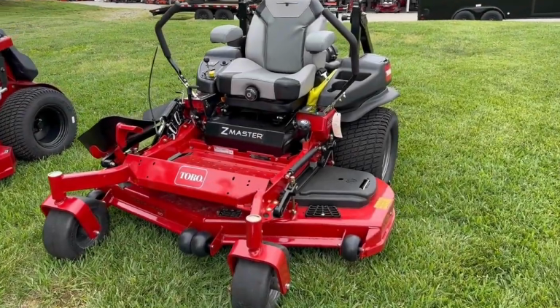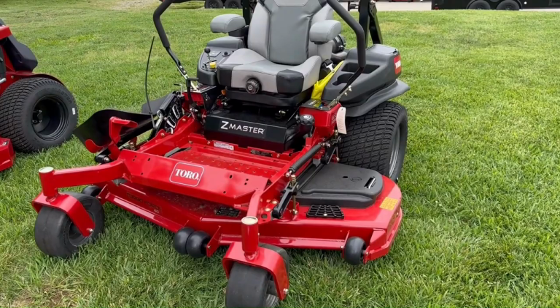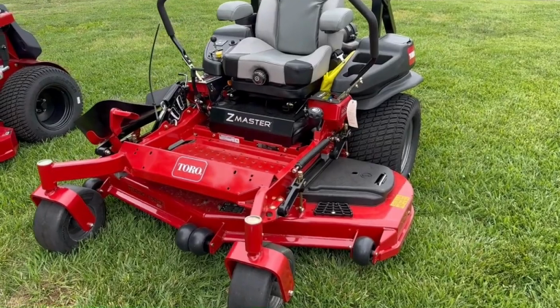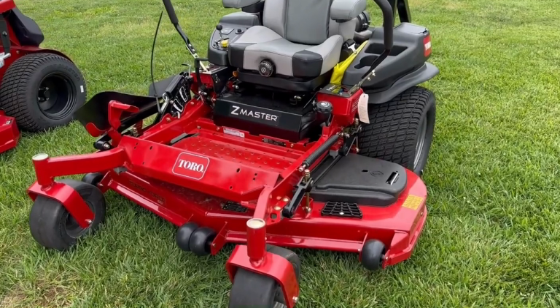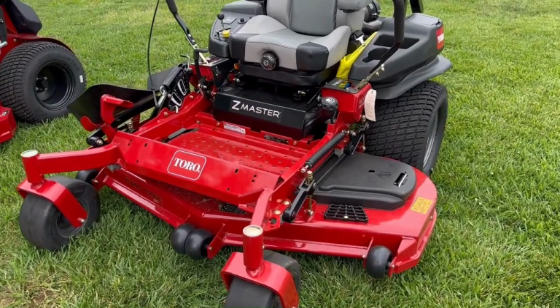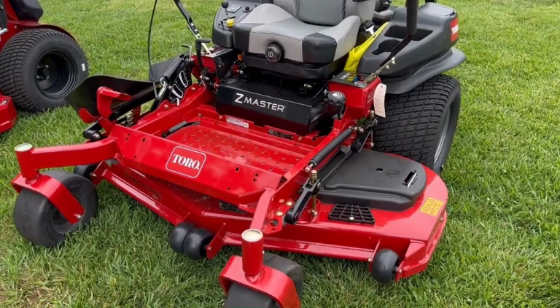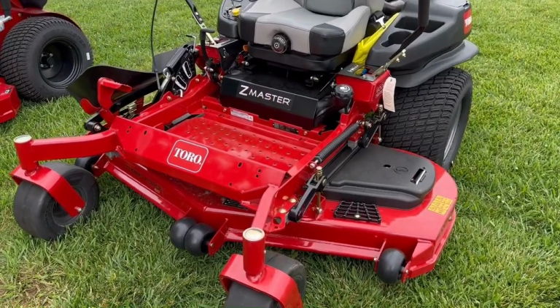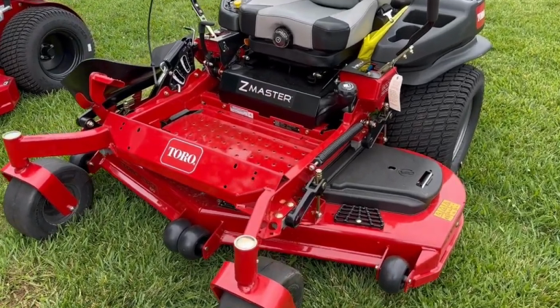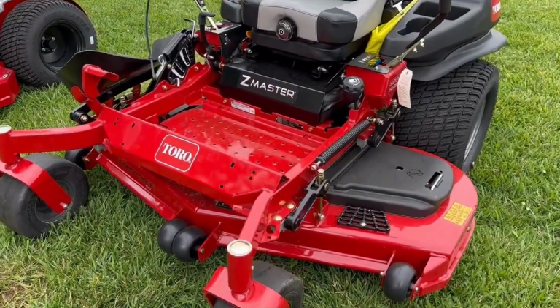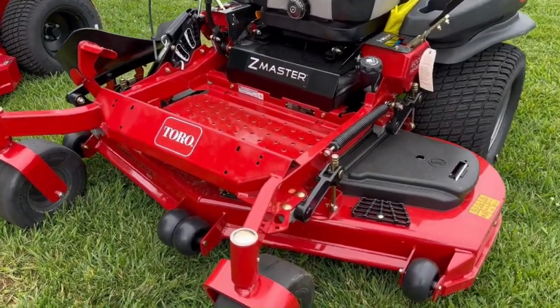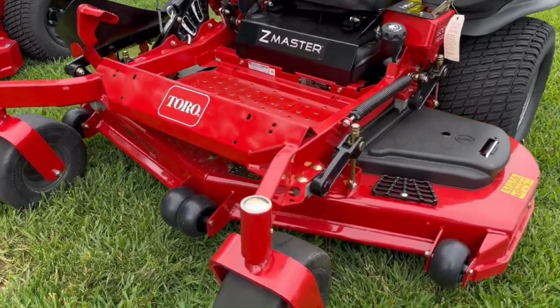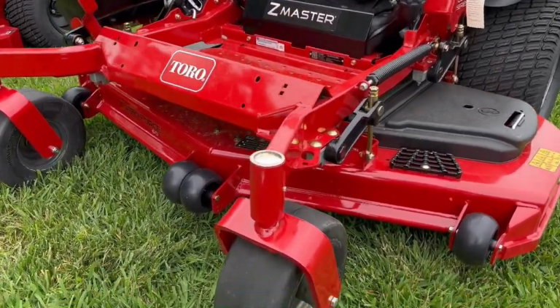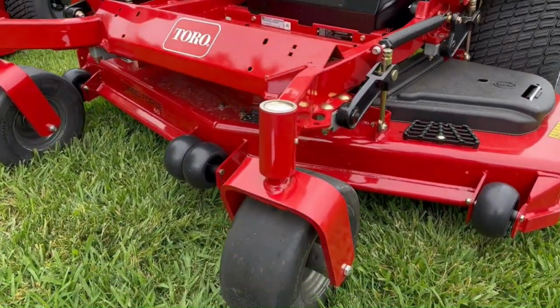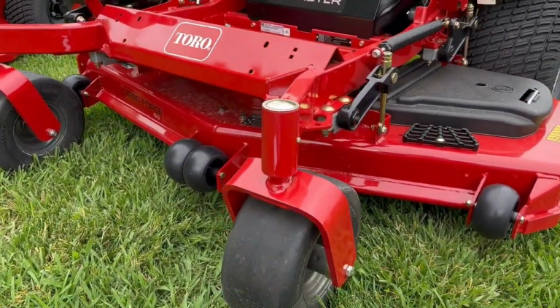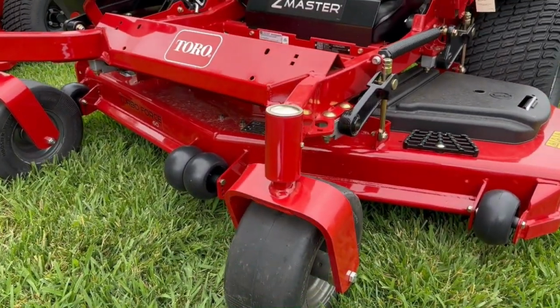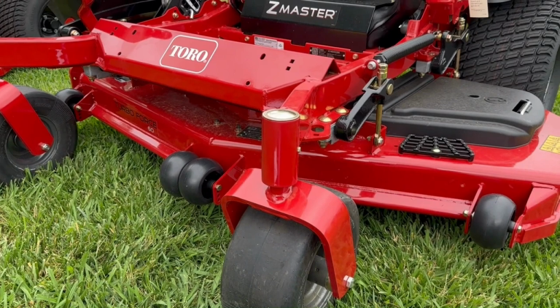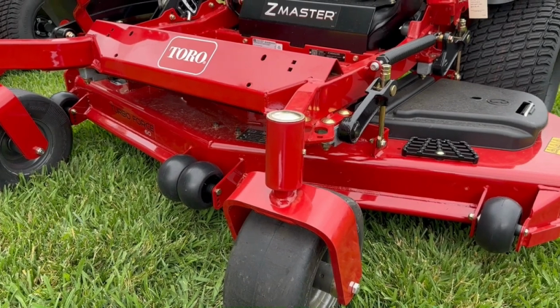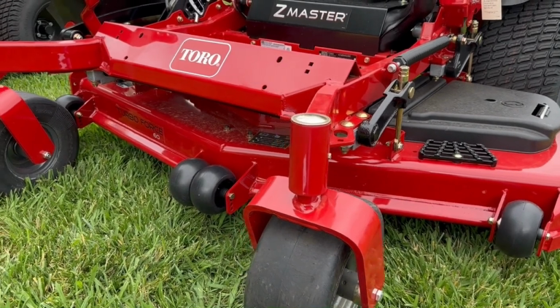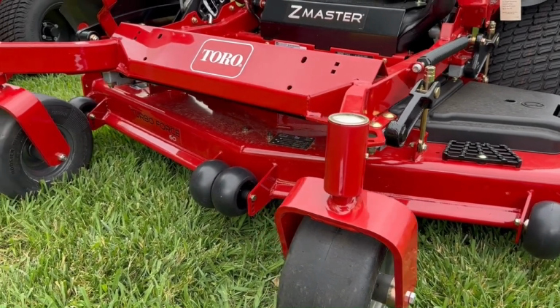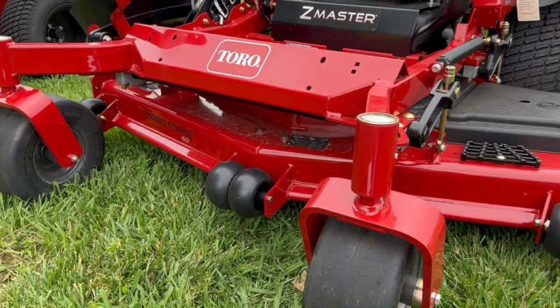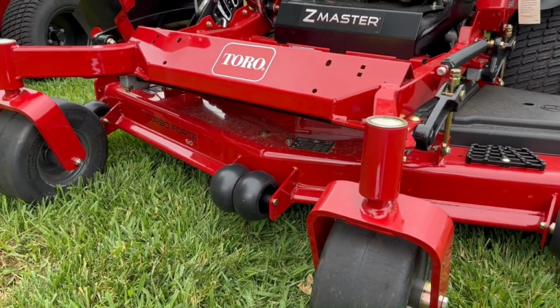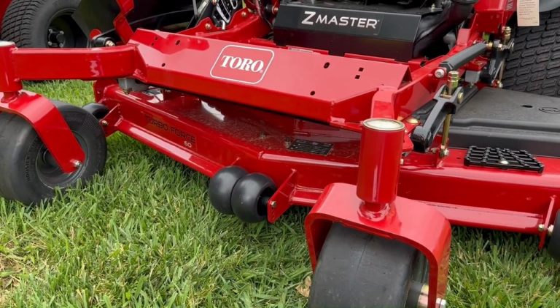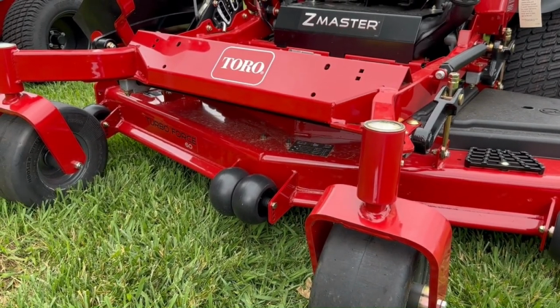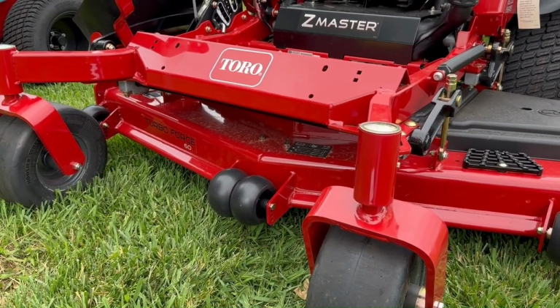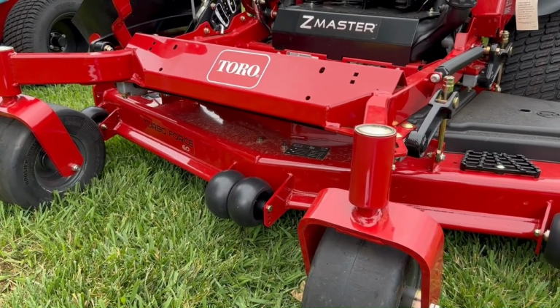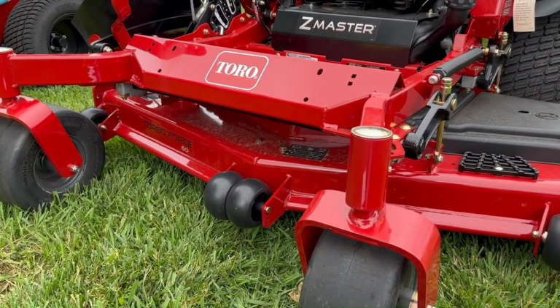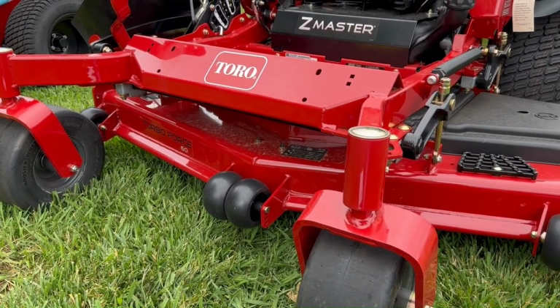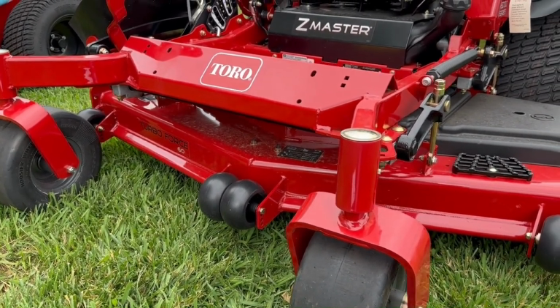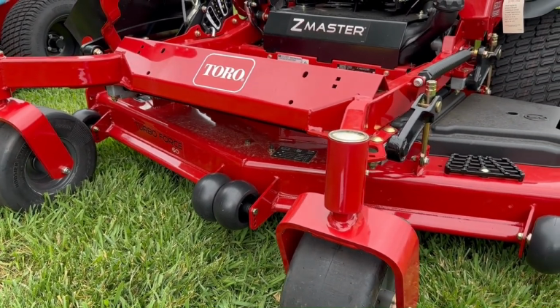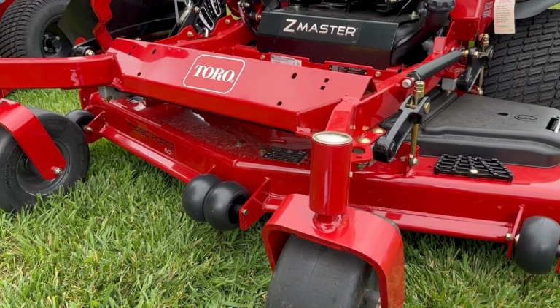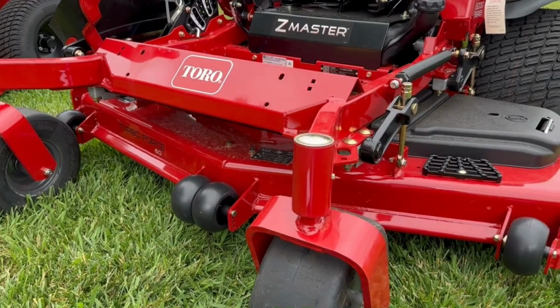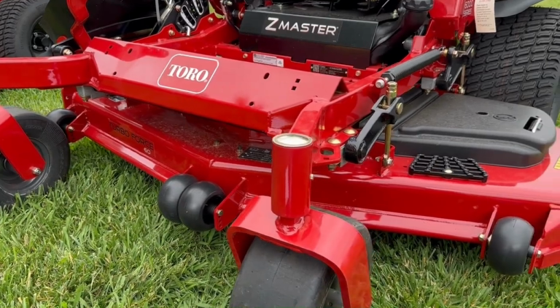This mower does have the 60-inch cutting deck, the Toro bullnose front bumper, as well as the Turbo Force cutting deck.